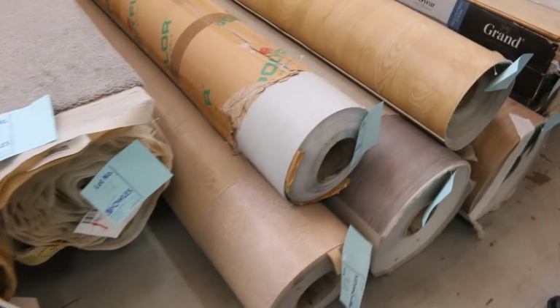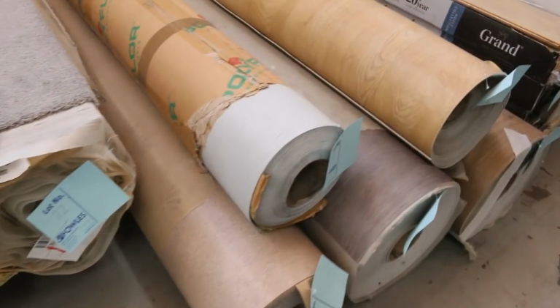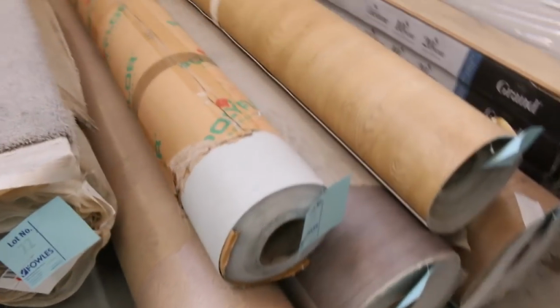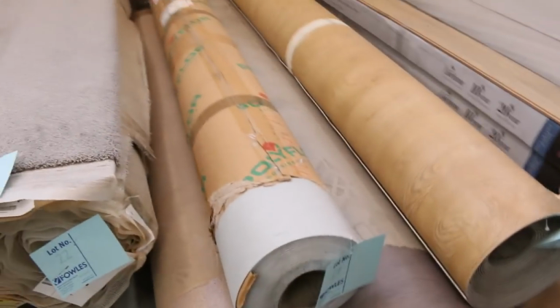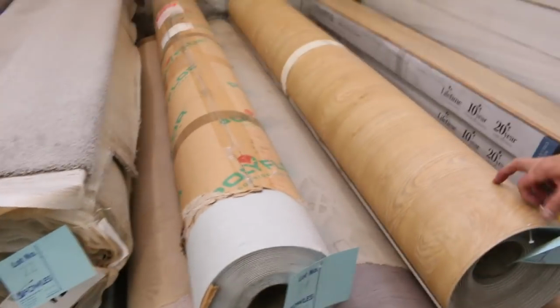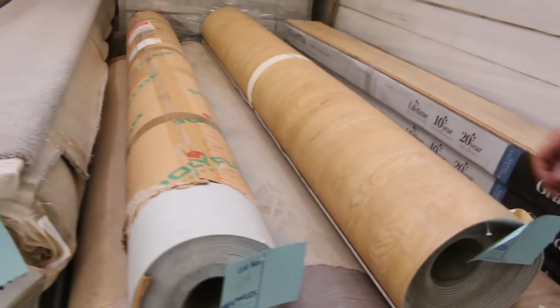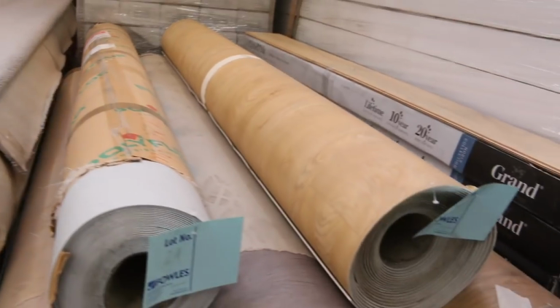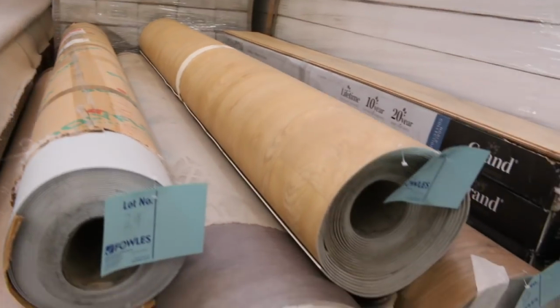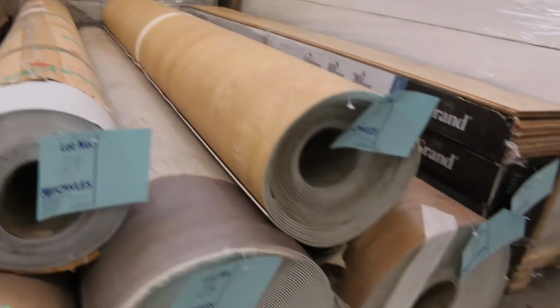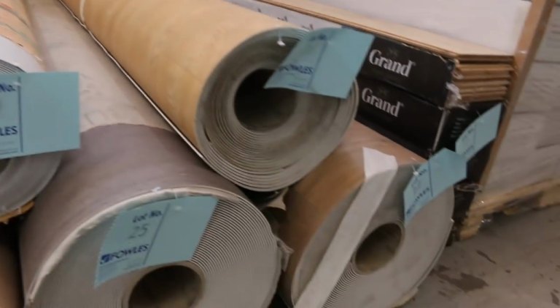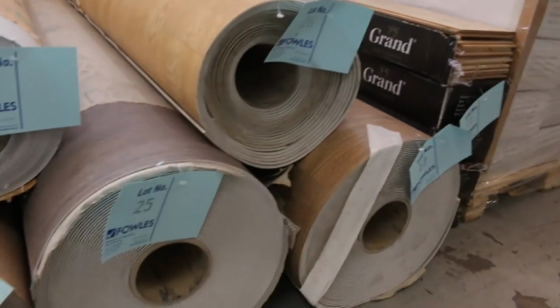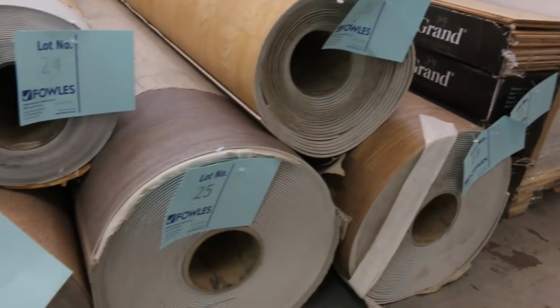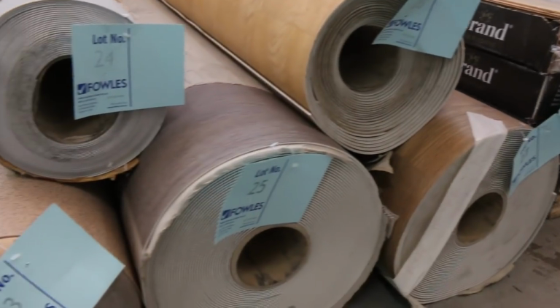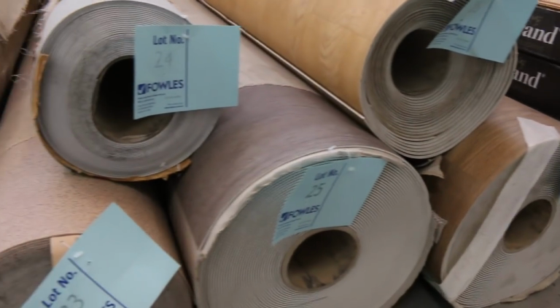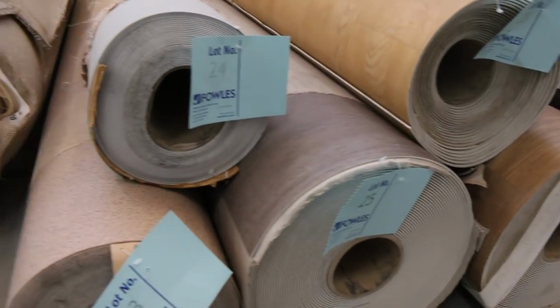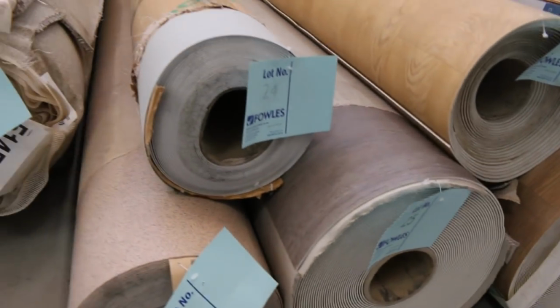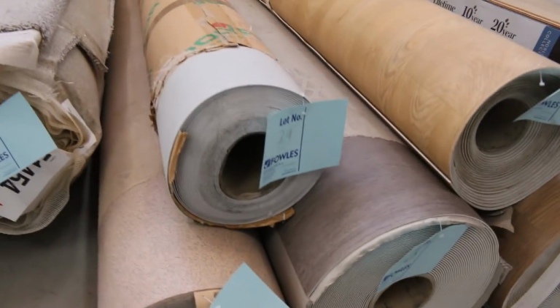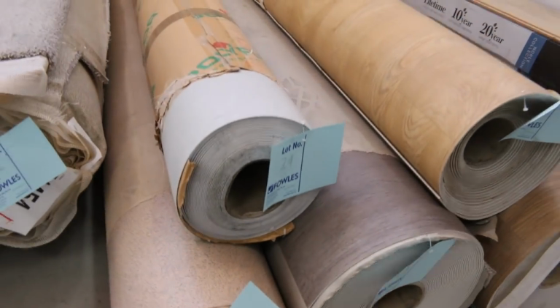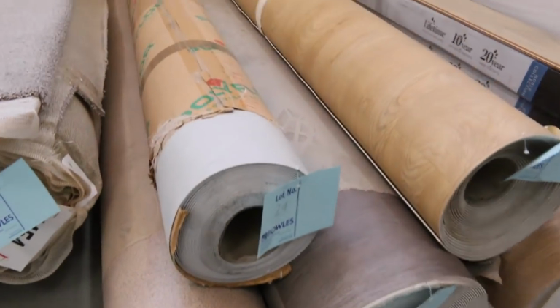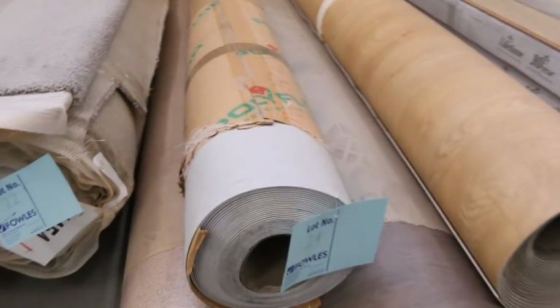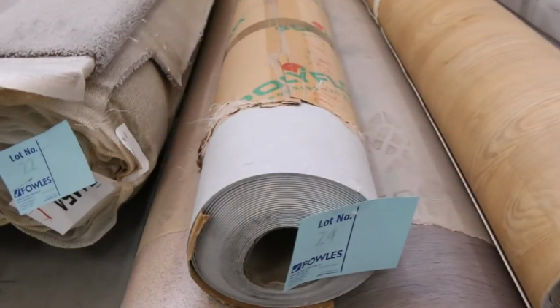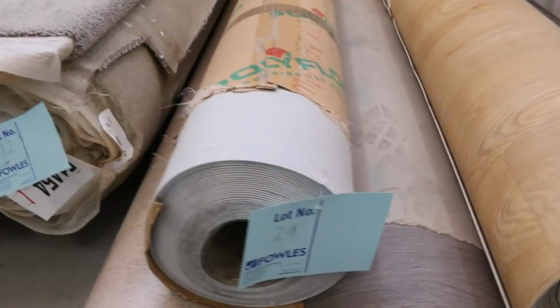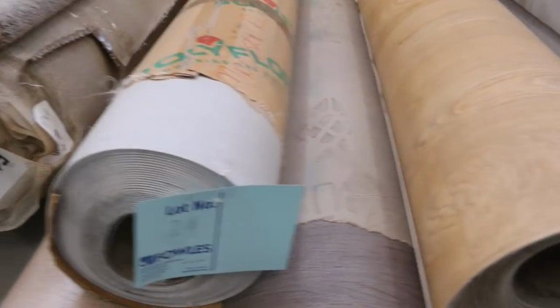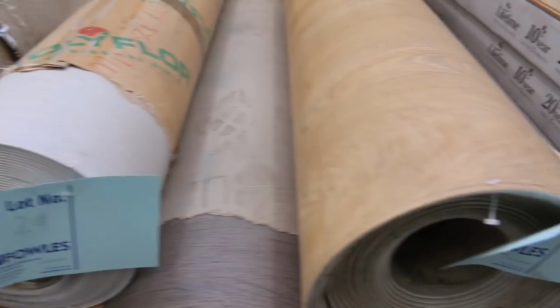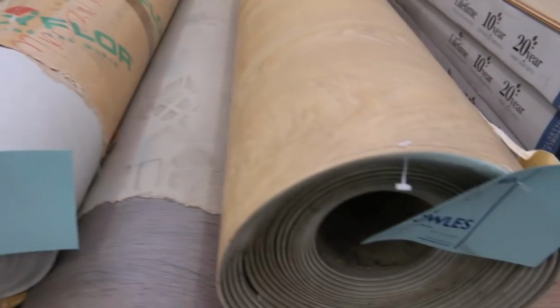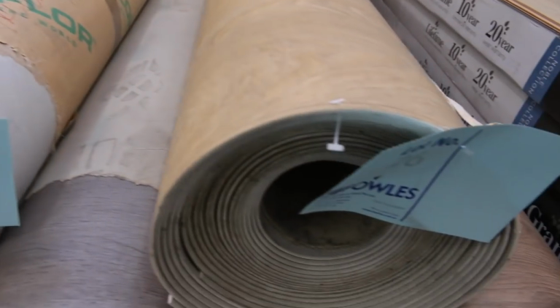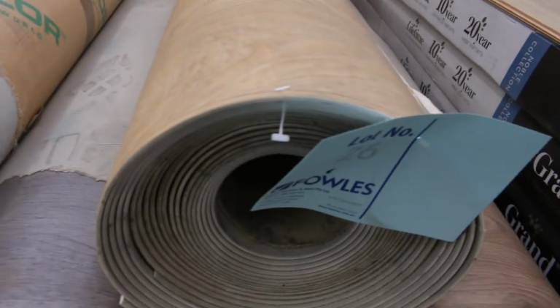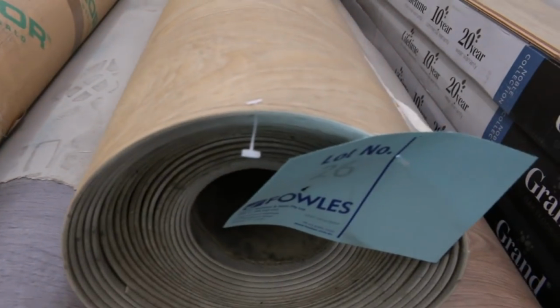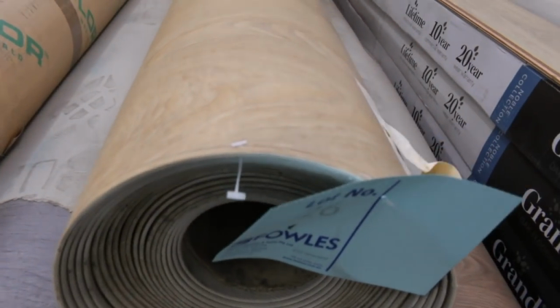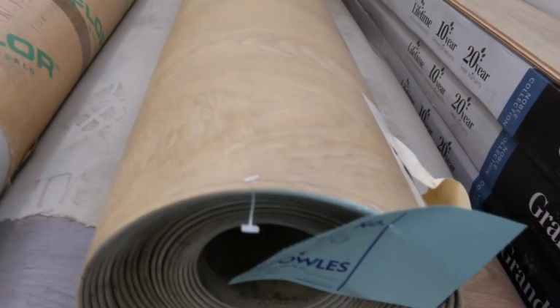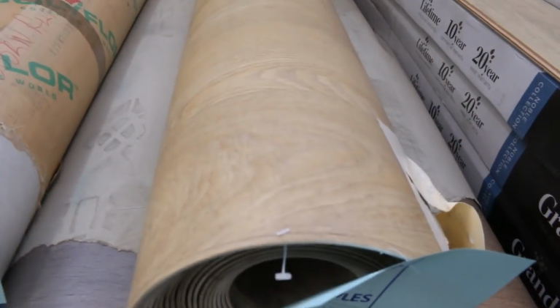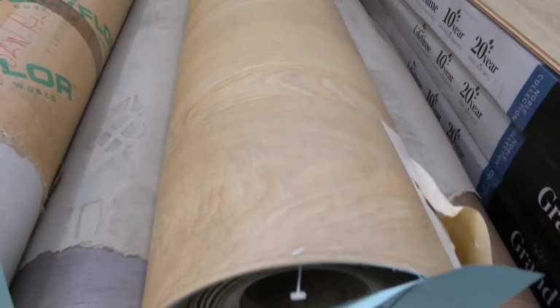Some vinyl here — just 2 metre wide vinyl. We're clearing that out from as low as $10 a lineal metre, that's only $5 a square metre. So that's saving an absolute fortune on the vinyls. Nice roll sizes there to get through.